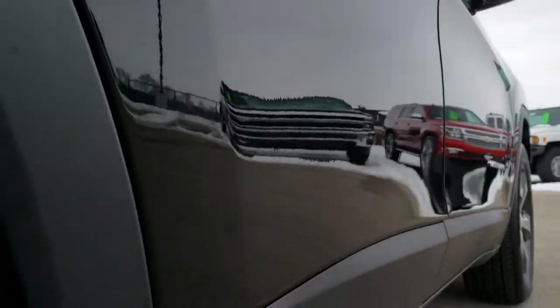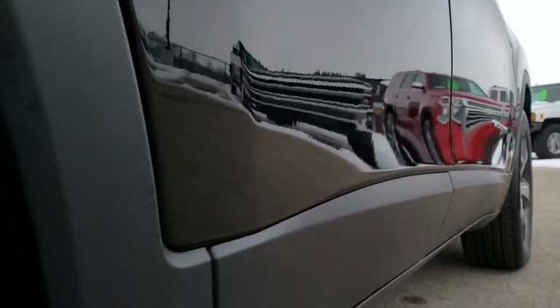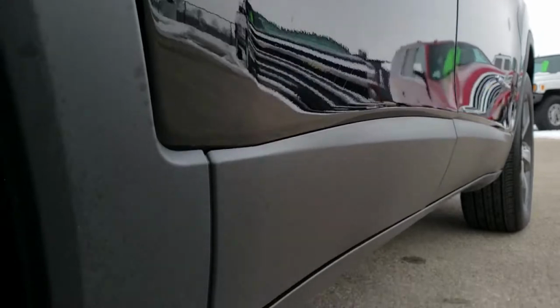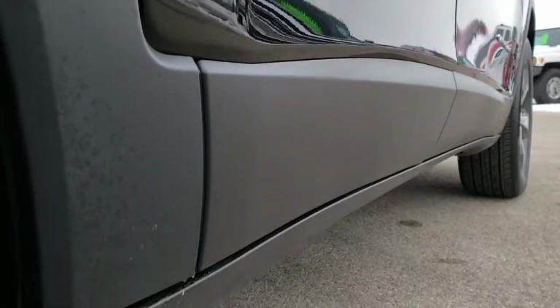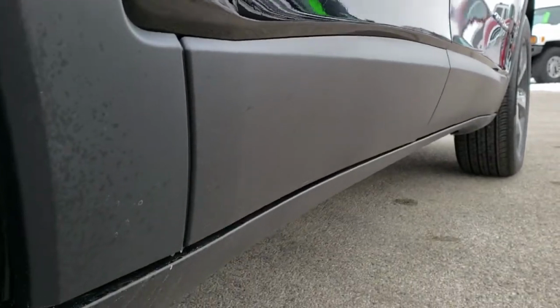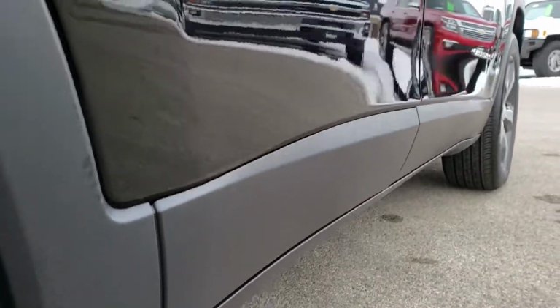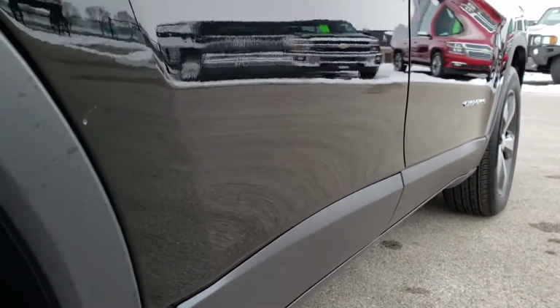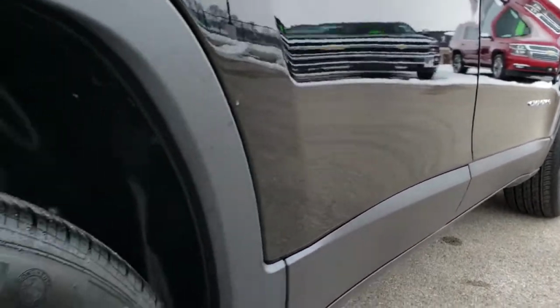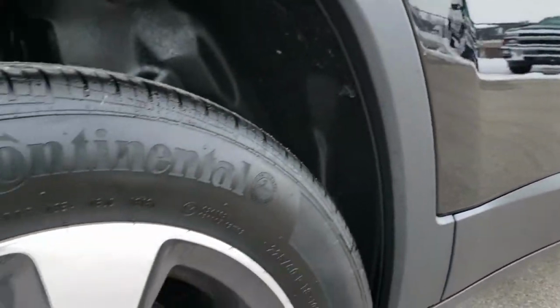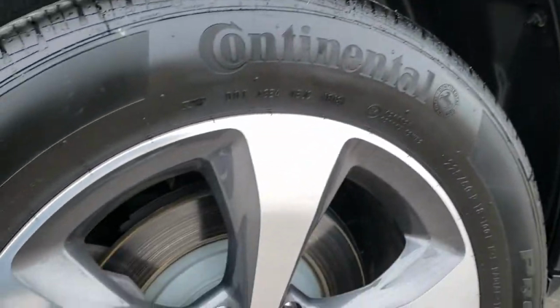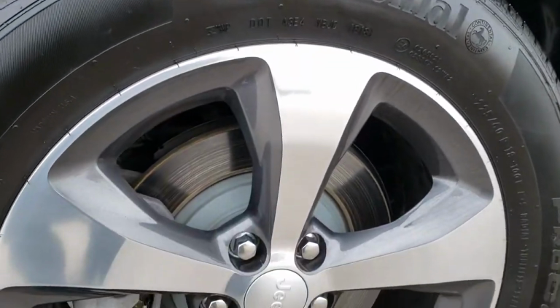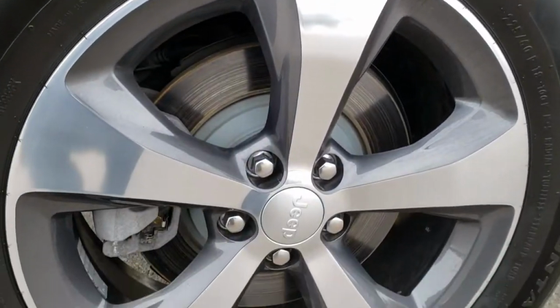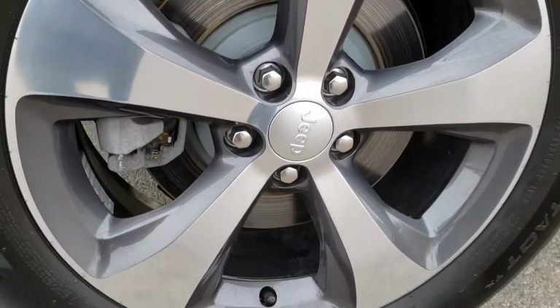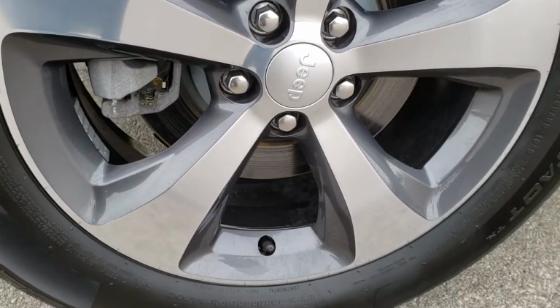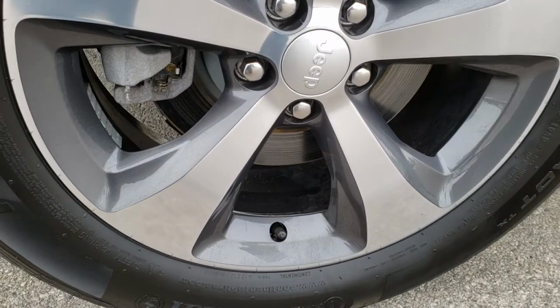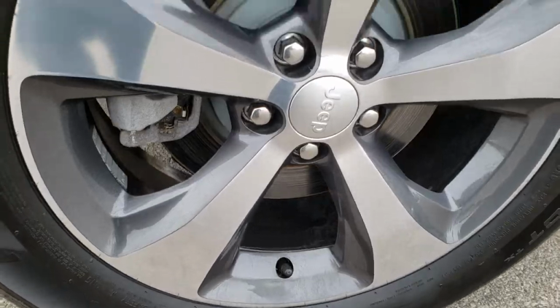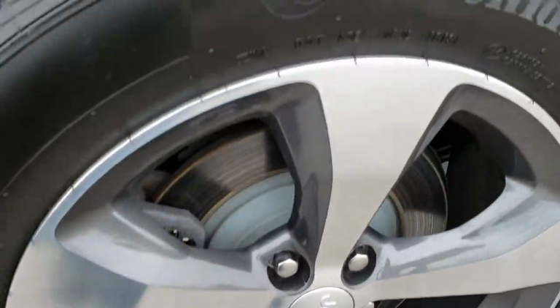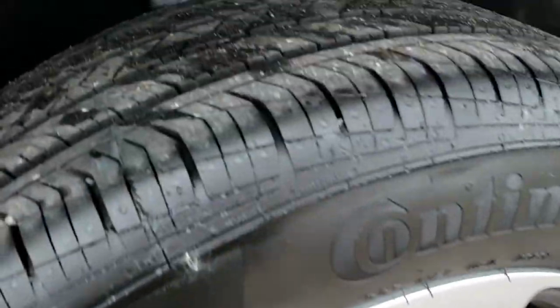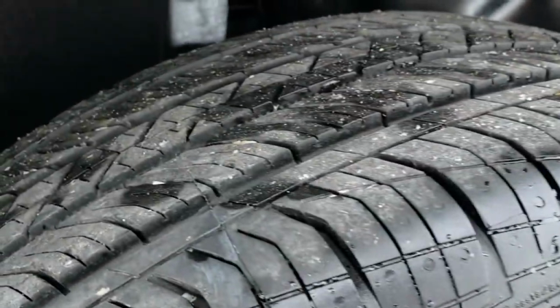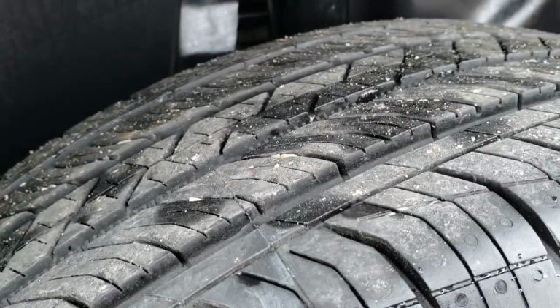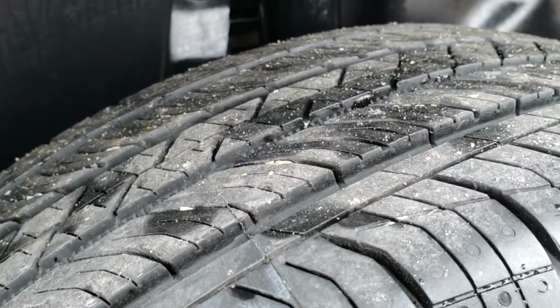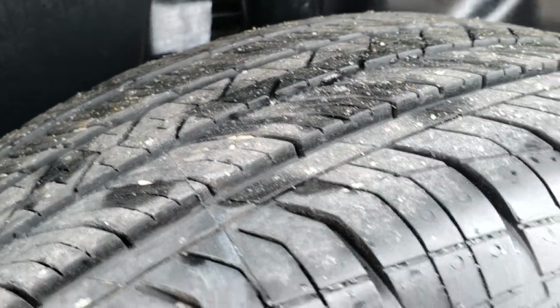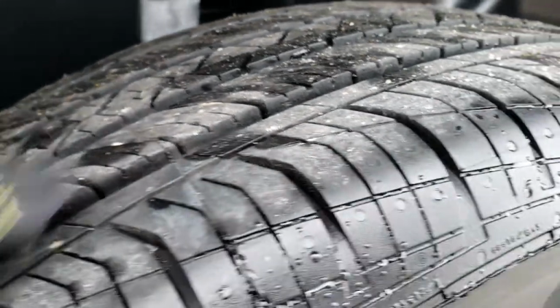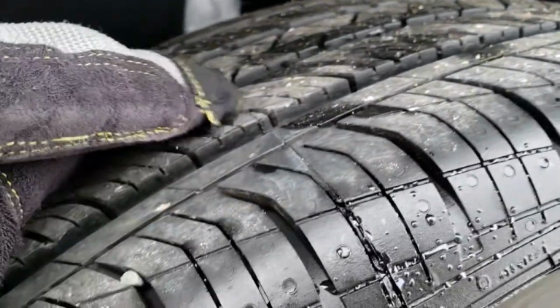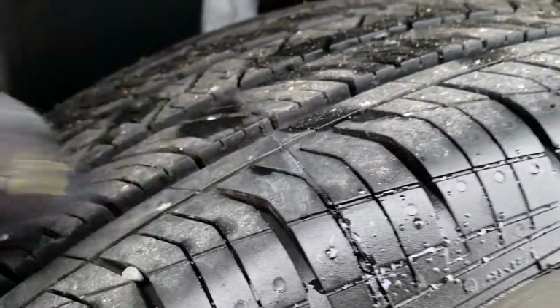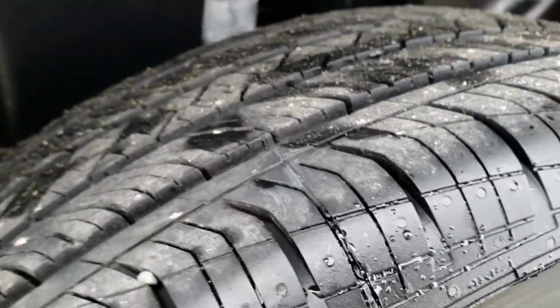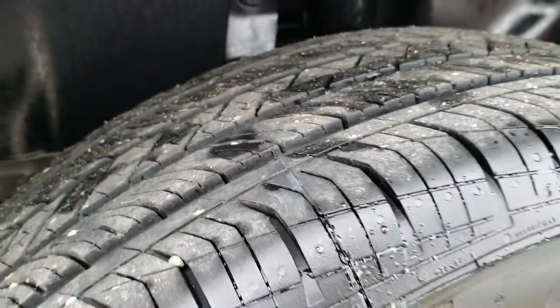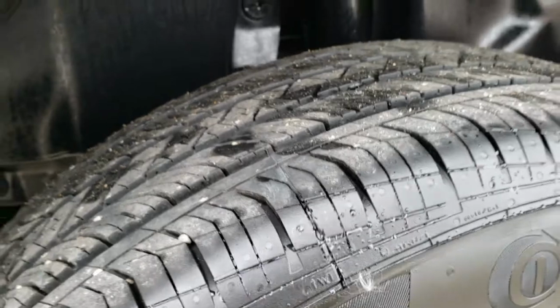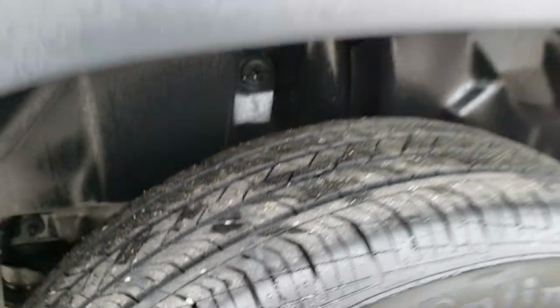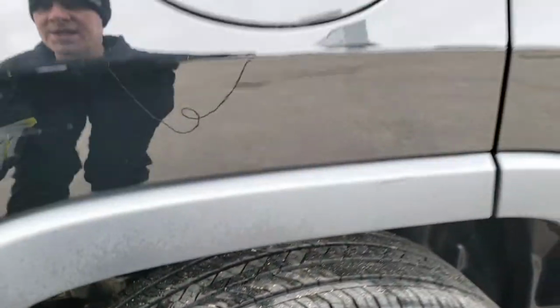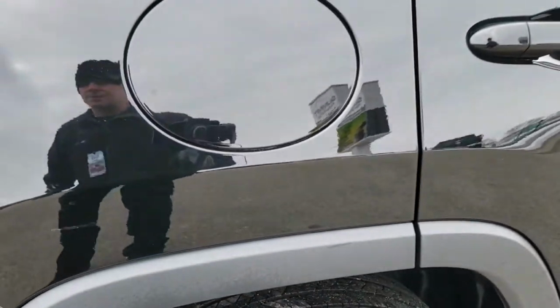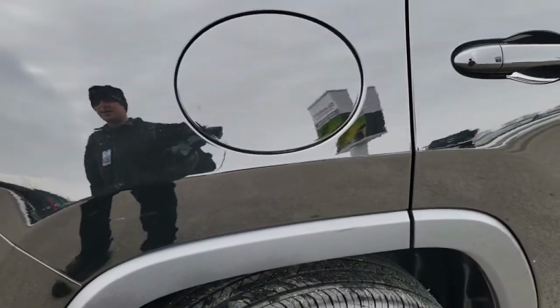Very clean down this side, didn't see one single dent or ding. And this back rim is just as clean as the rest. The back tires are just as new as the front. In fact, you can still see the little wear knobs from when the tire was brand new.